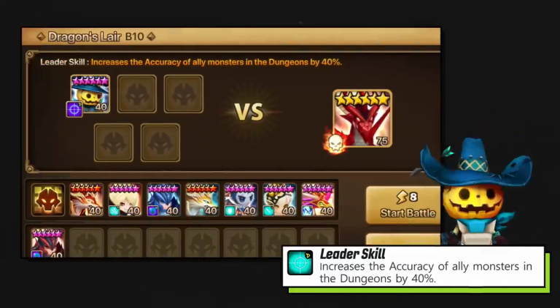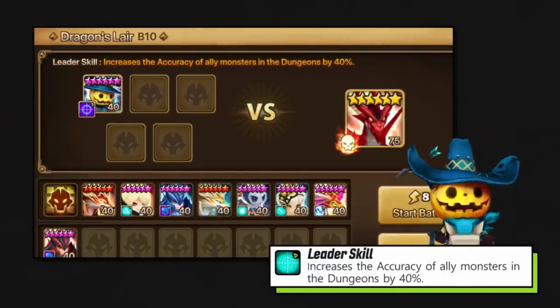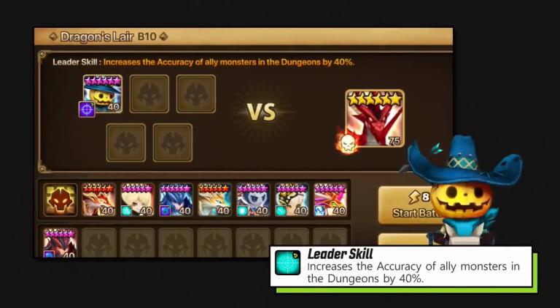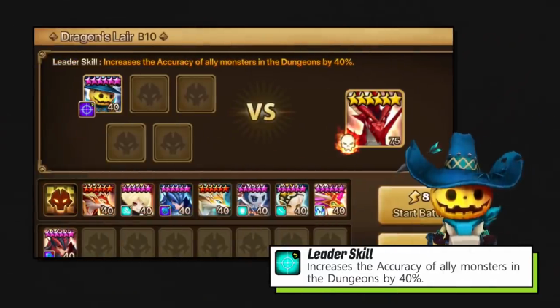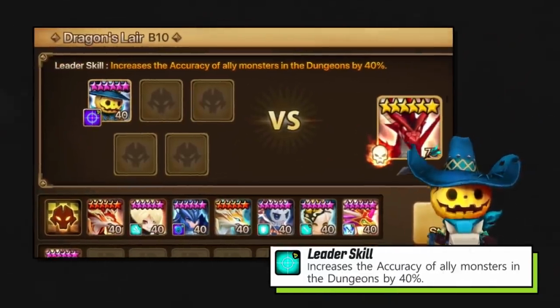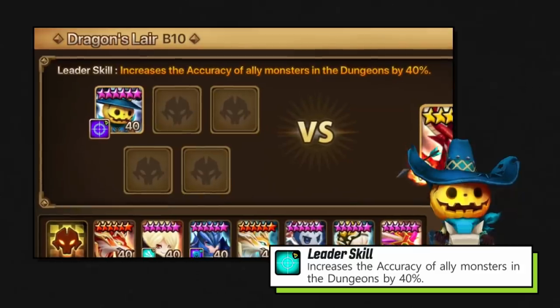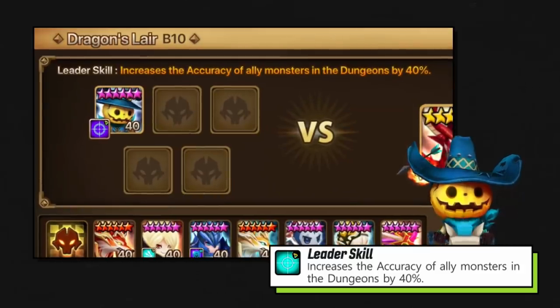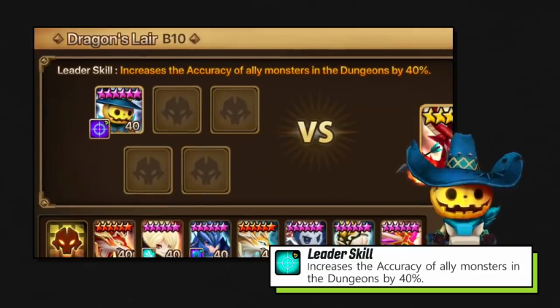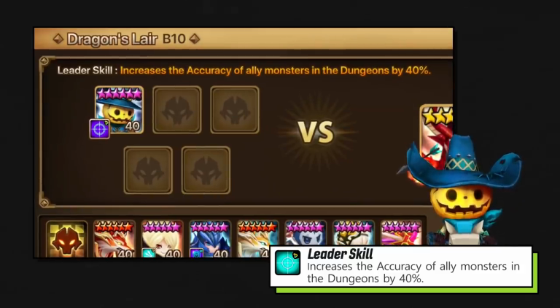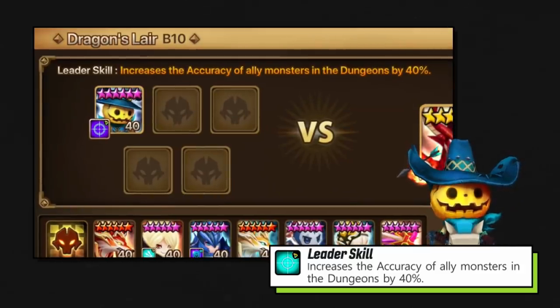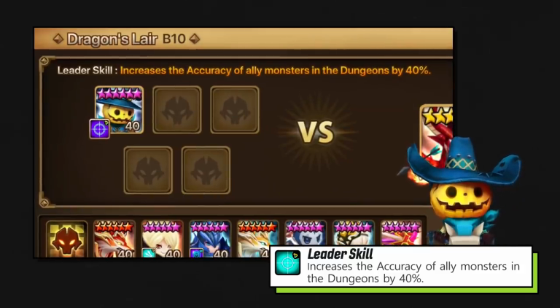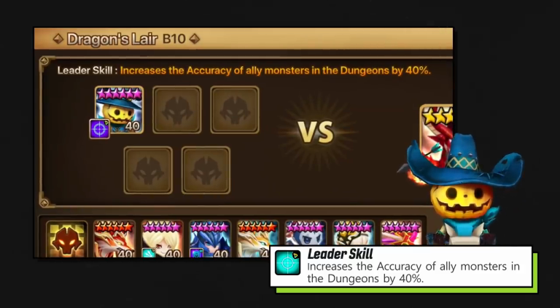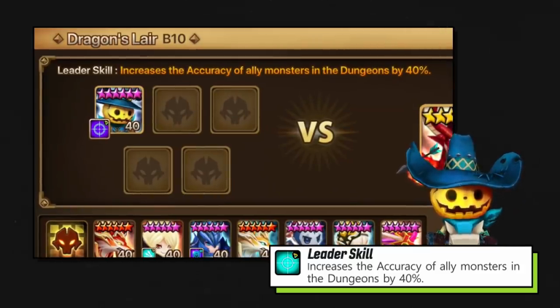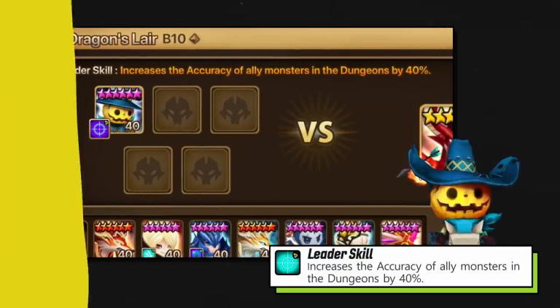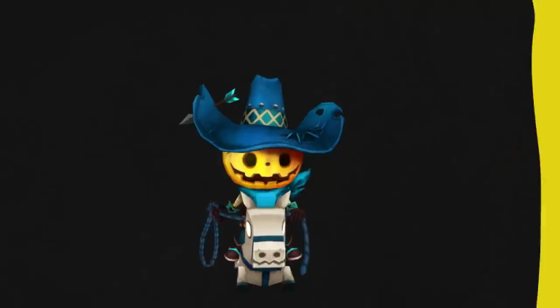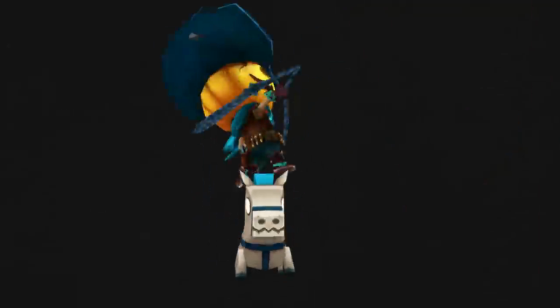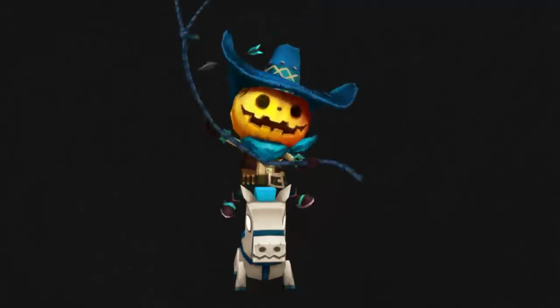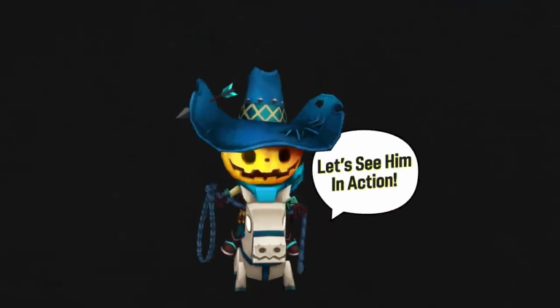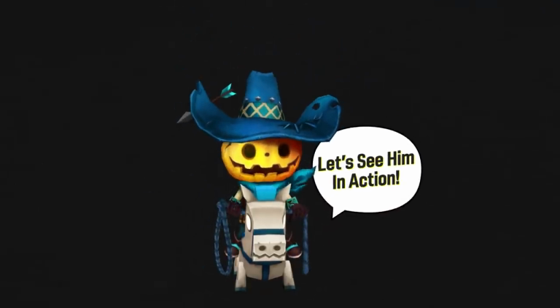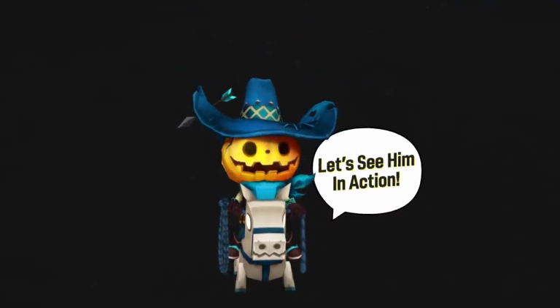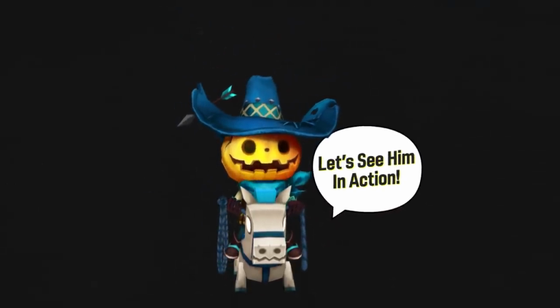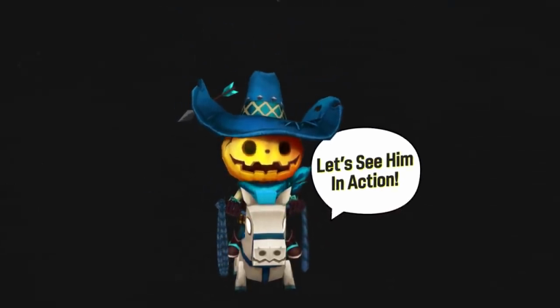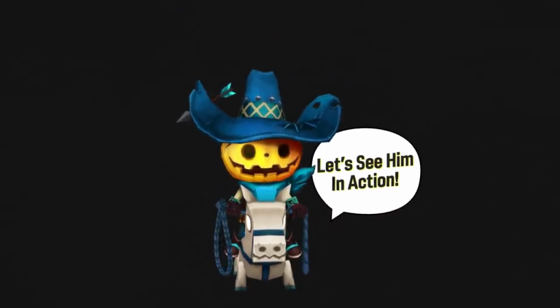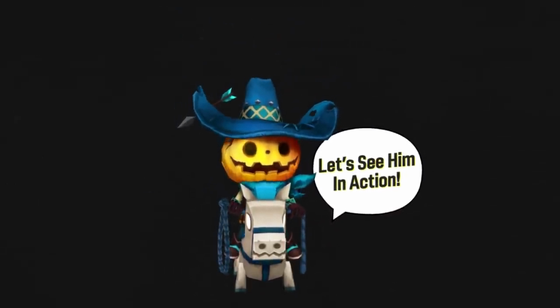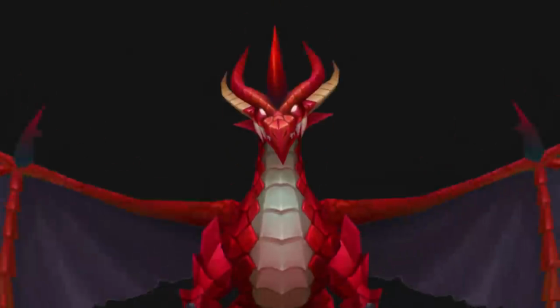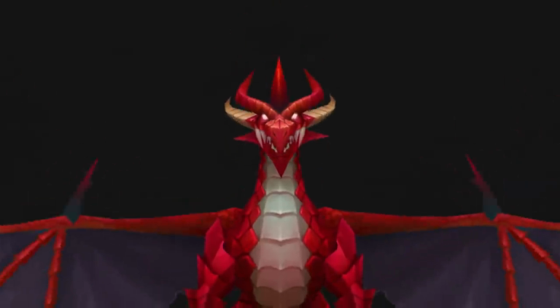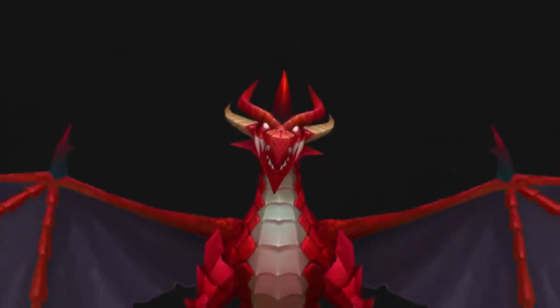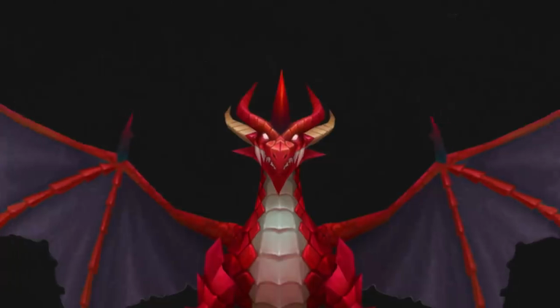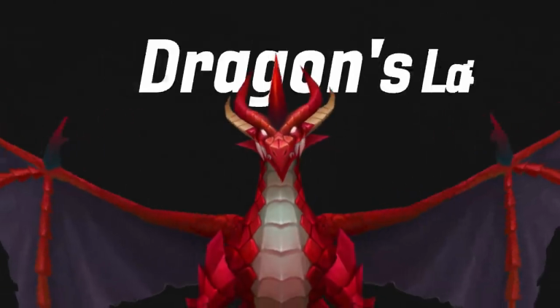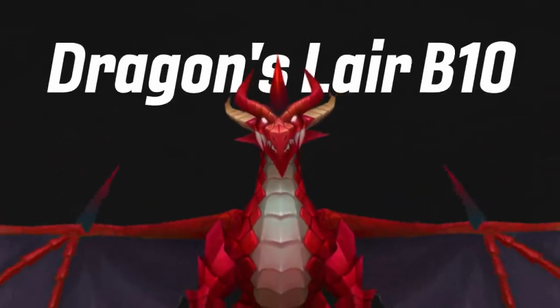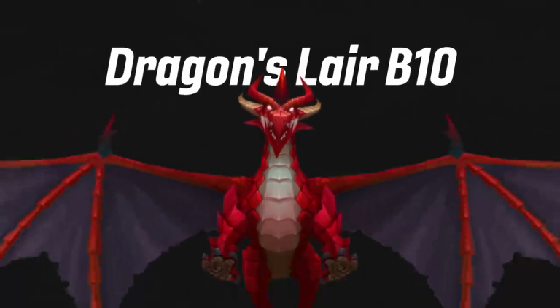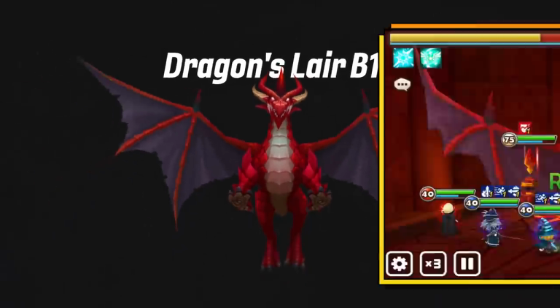And that slow goes a long way in DB10 and even in competitive modes like Guild Siege. I'd be remiss not to mention his leader skill — it's a 40% accuracy boost in dungeons. We could talk about Chilling all day, but let's see what he looks like in action. We'll start off with his most common application: DB10.